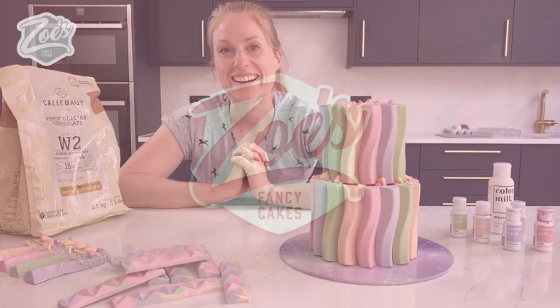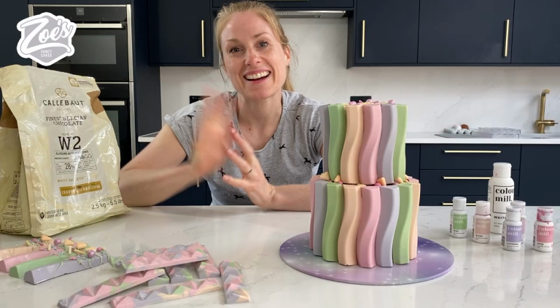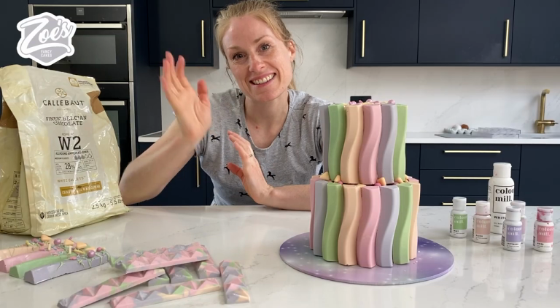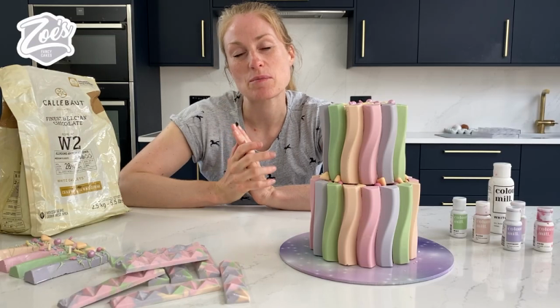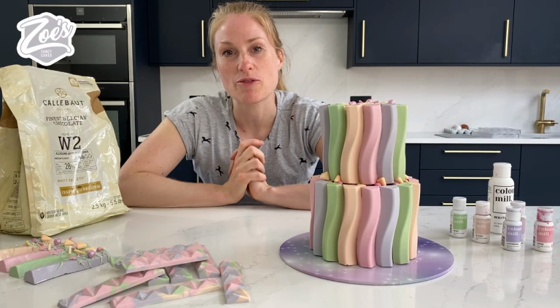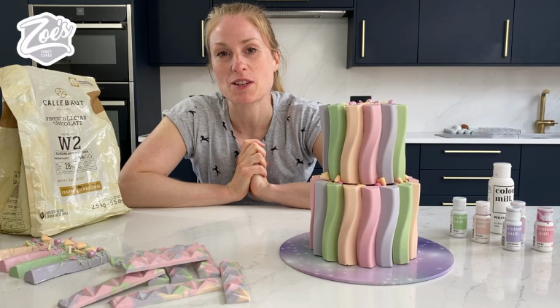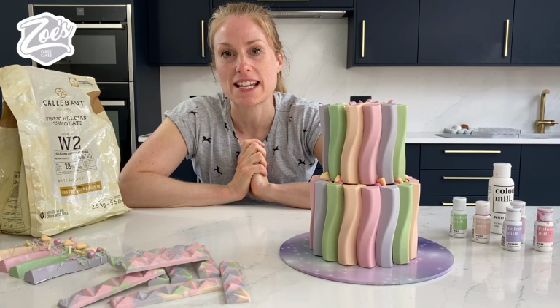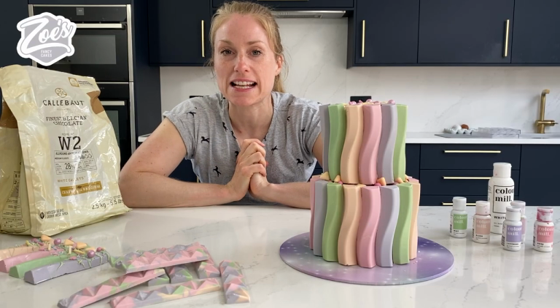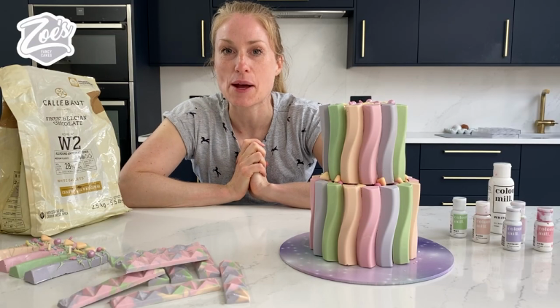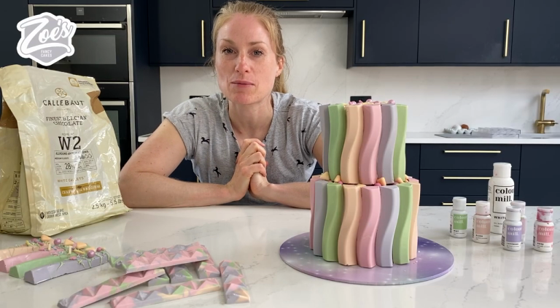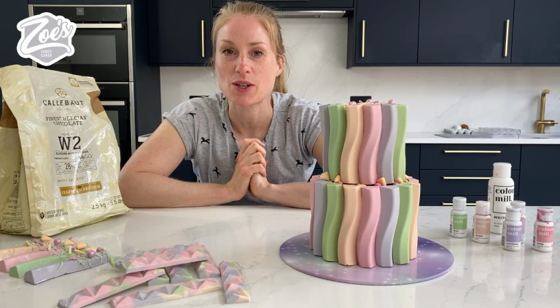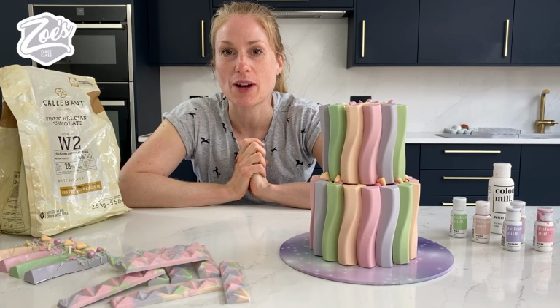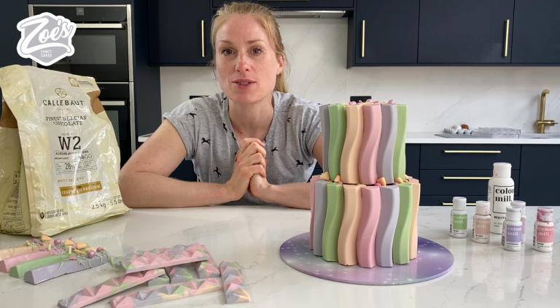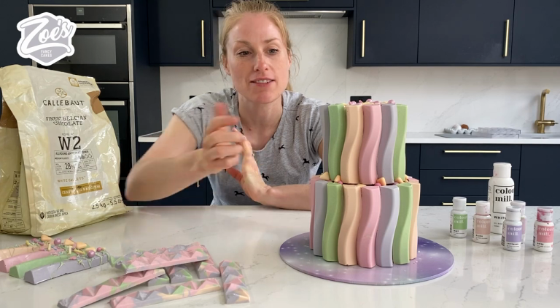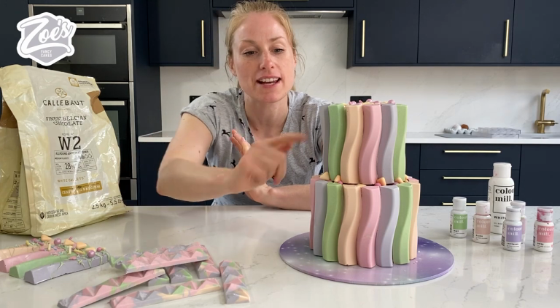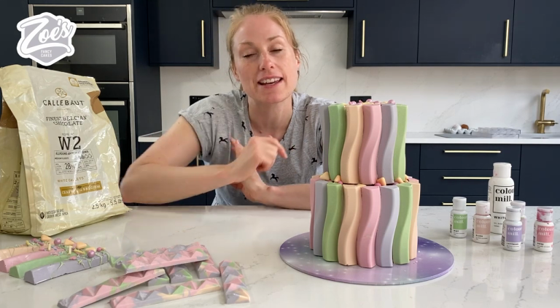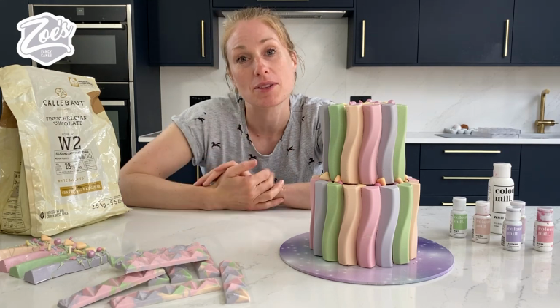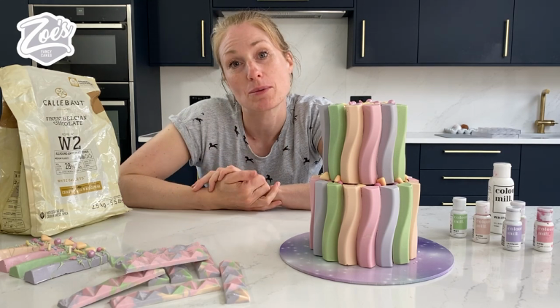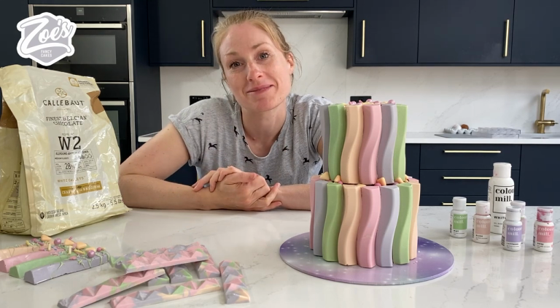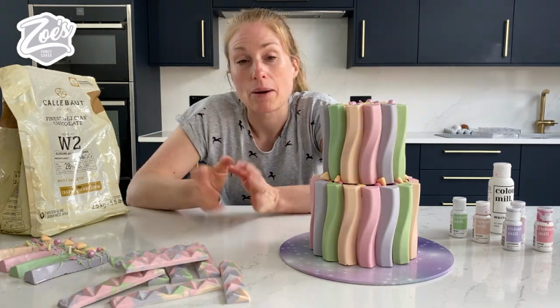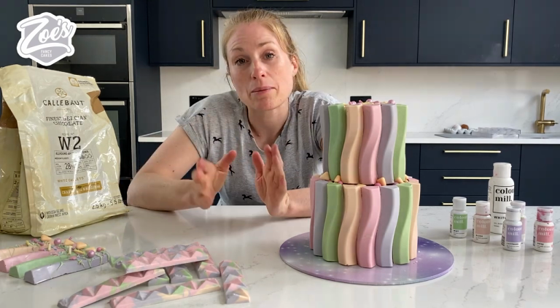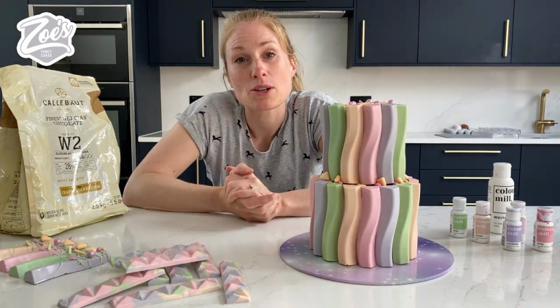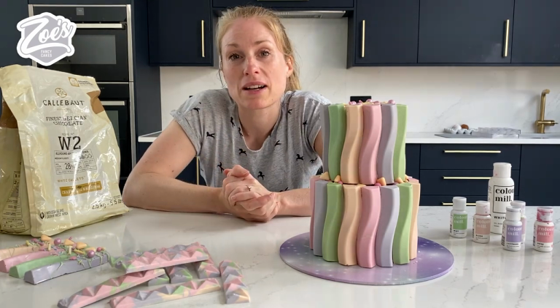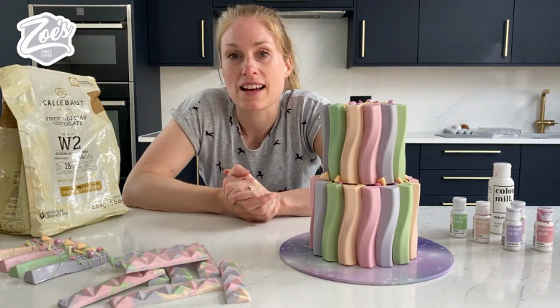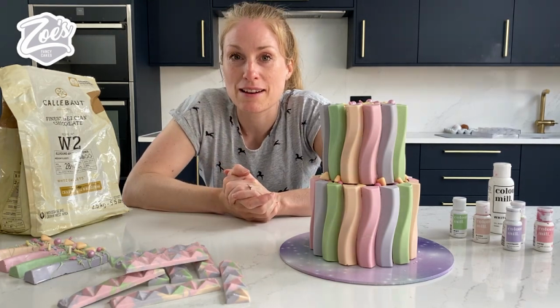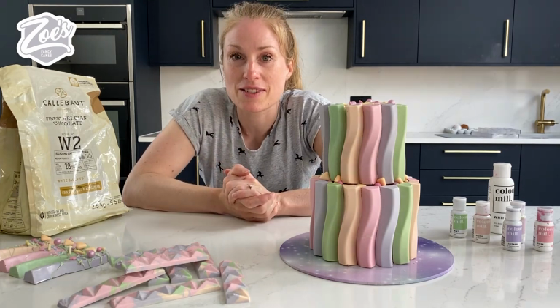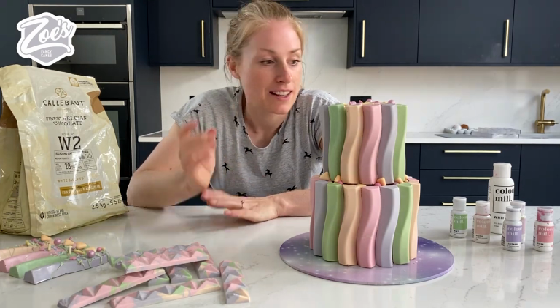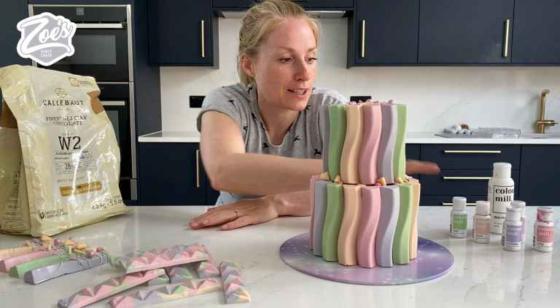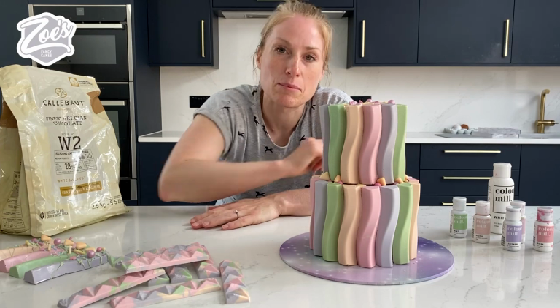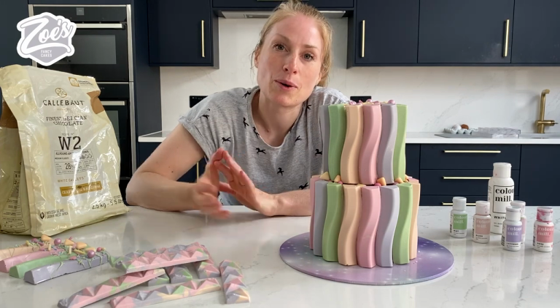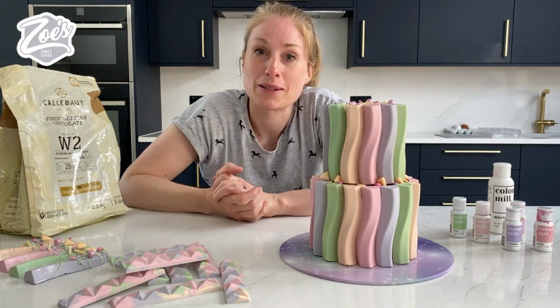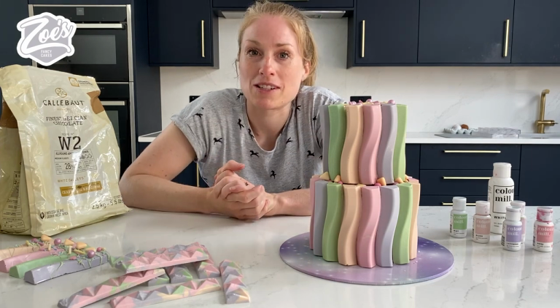Hi guys, I'm Zoe from Zoe's Fancy Cakes and today I'm going to be showing you how to decorate a cake with chocolate bars. We're going to make the chocolate bars ourselves and color them up in nice pretty colors.